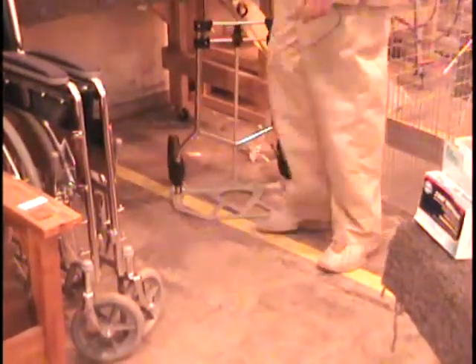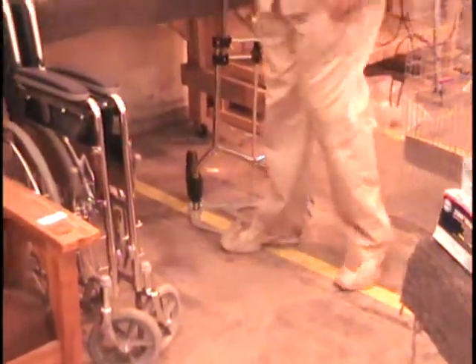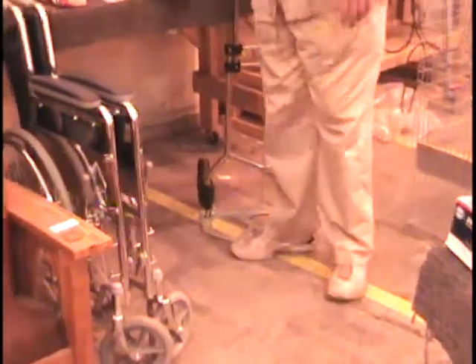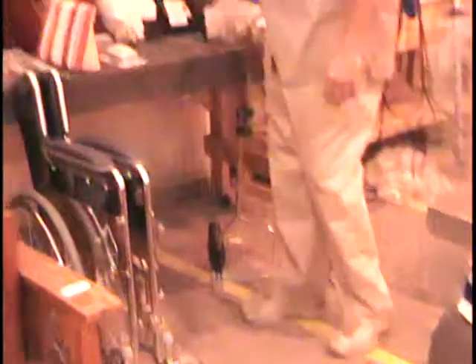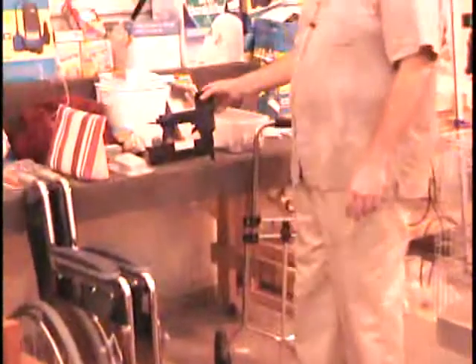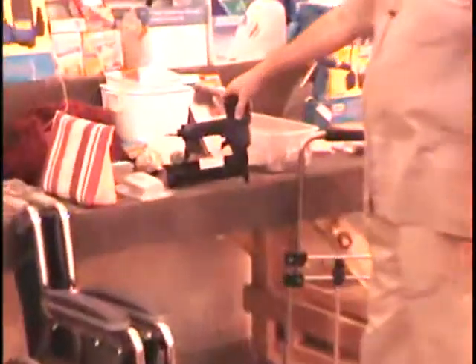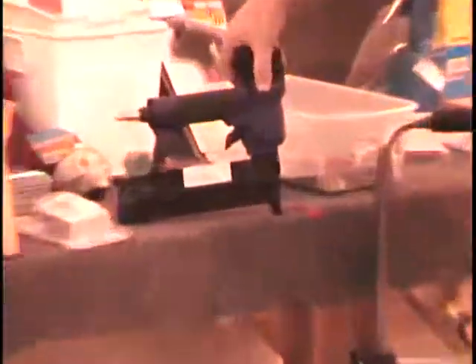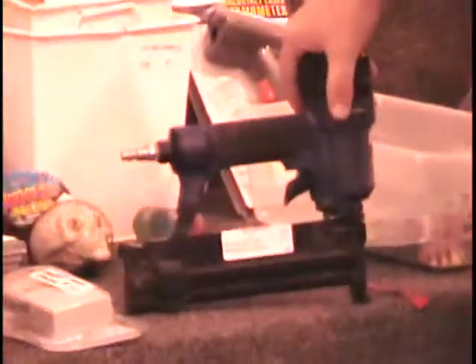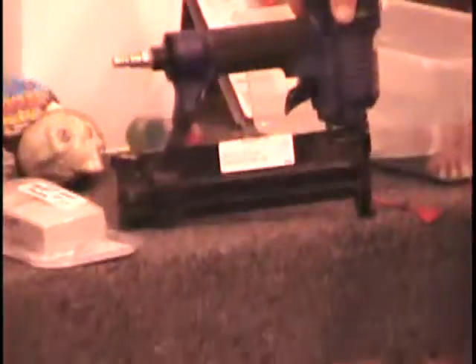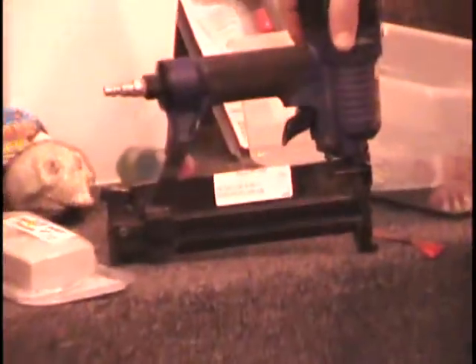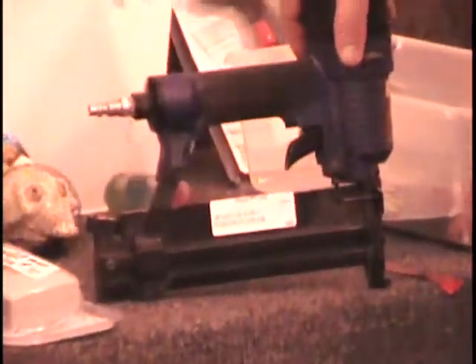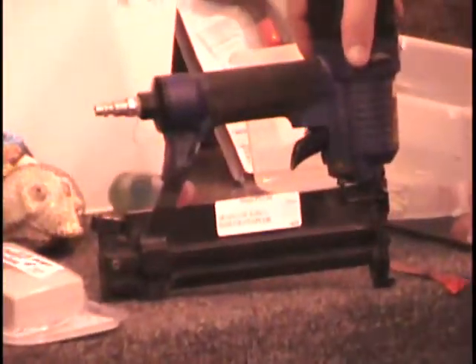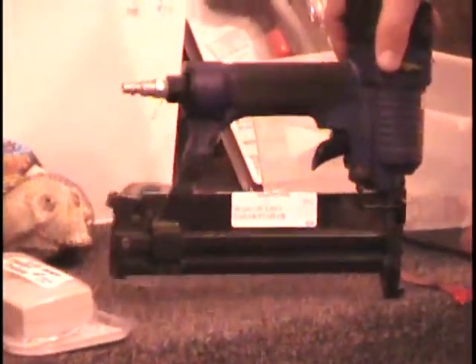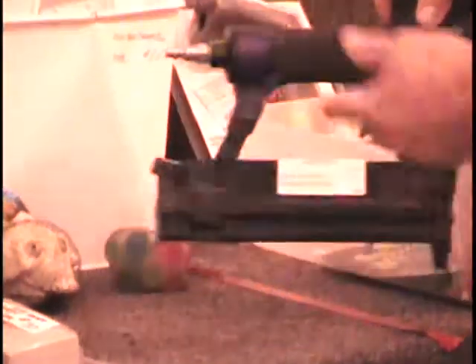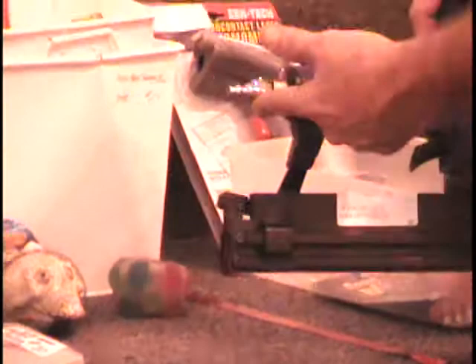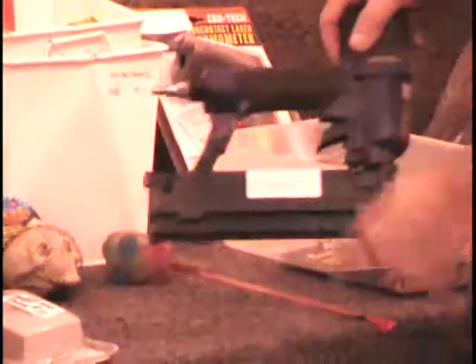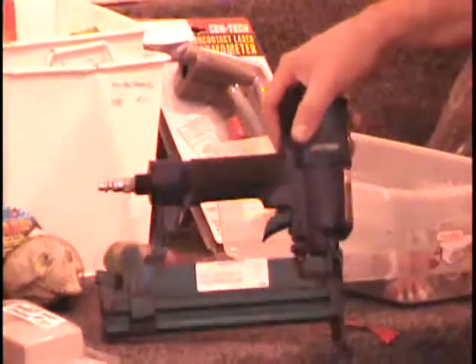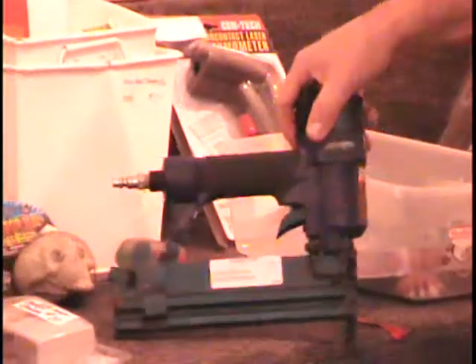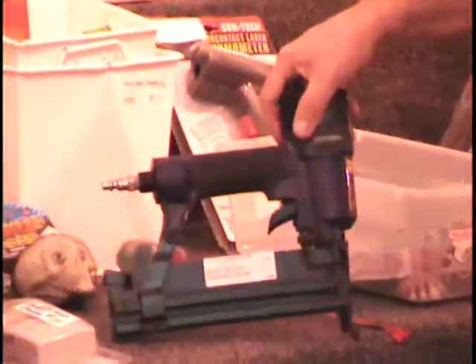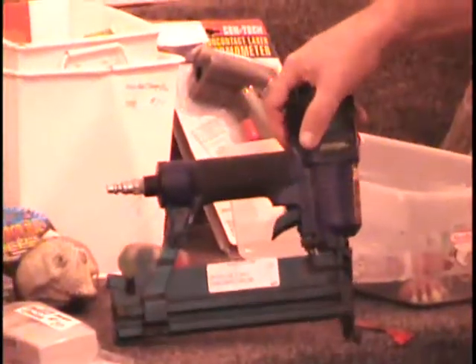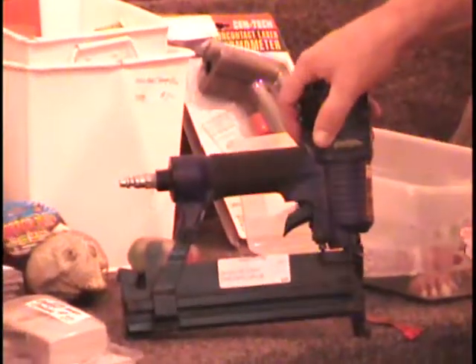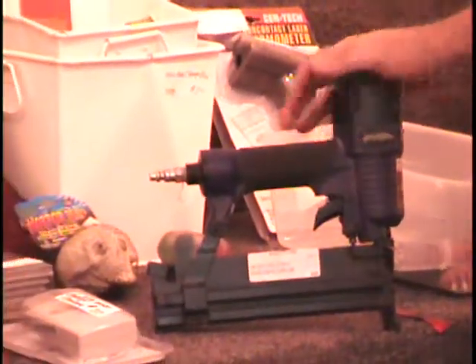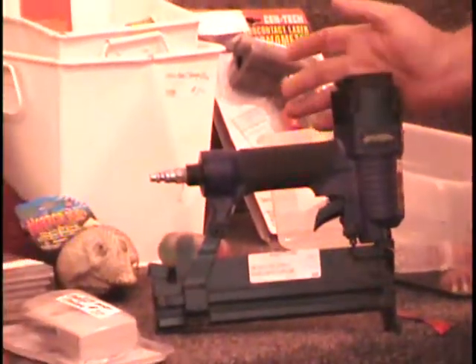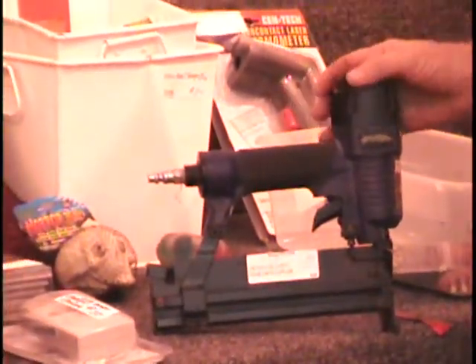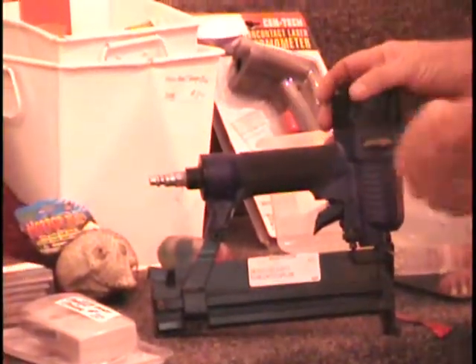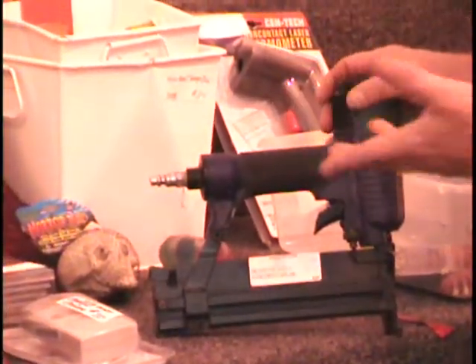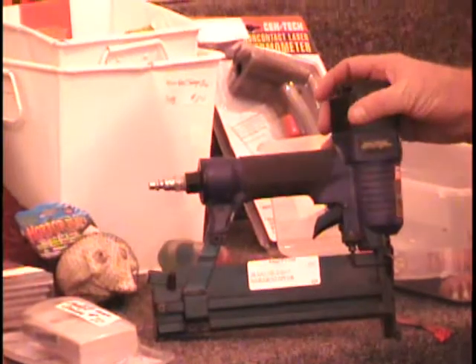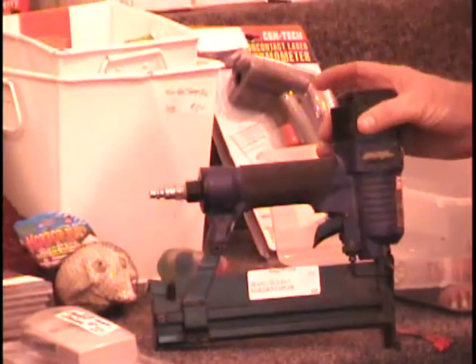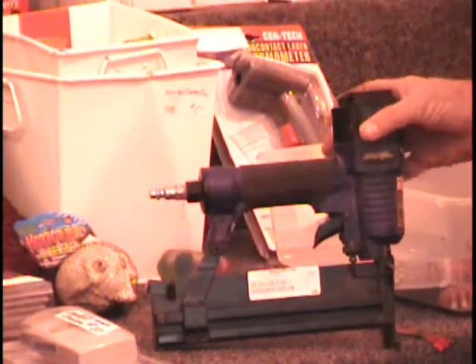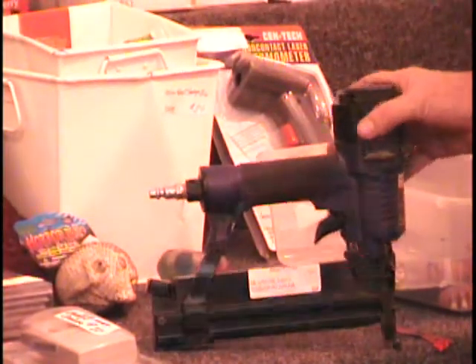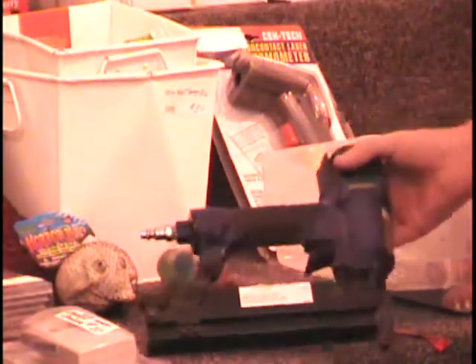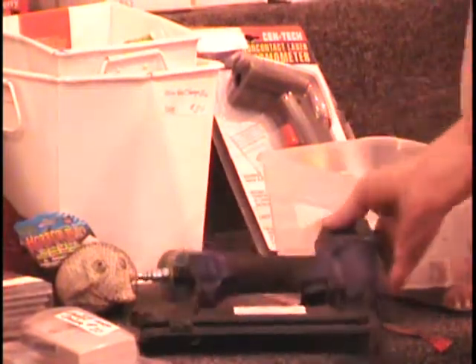On the table, I have a Brad stapler nailer. This is a pneumatic tool — it hooks to your compressor. This item retails at Harbor Freight for $25. This one's been used and I don't have the case to it. Colin, give me a bid on this item.